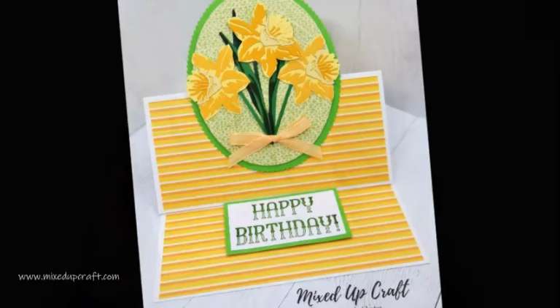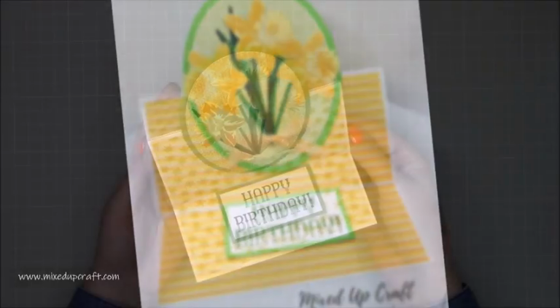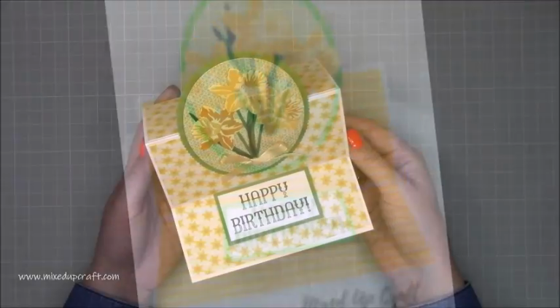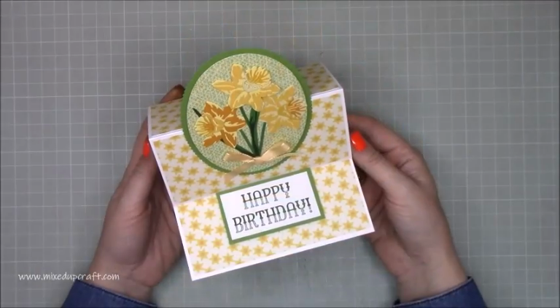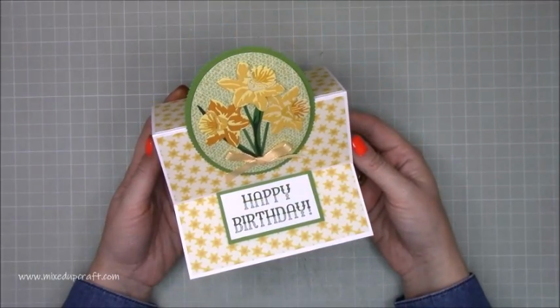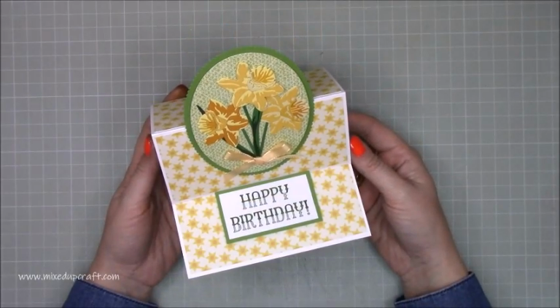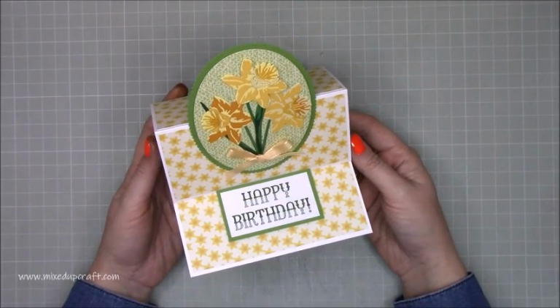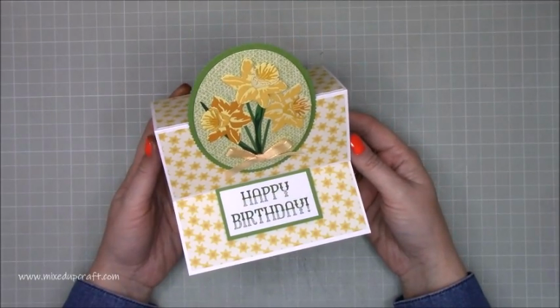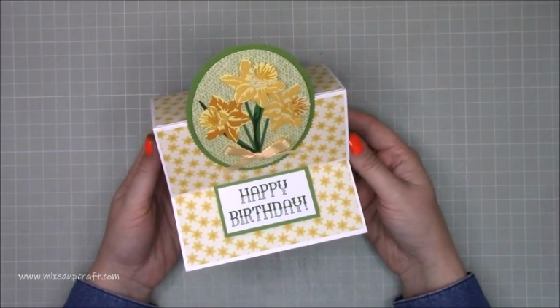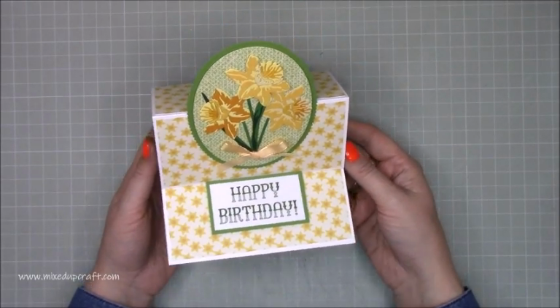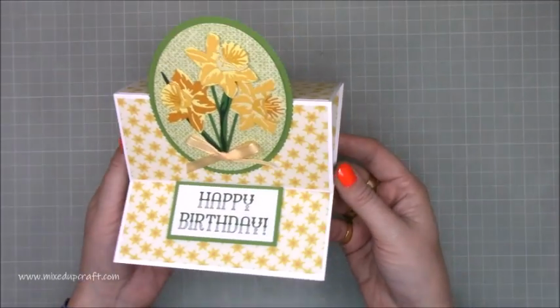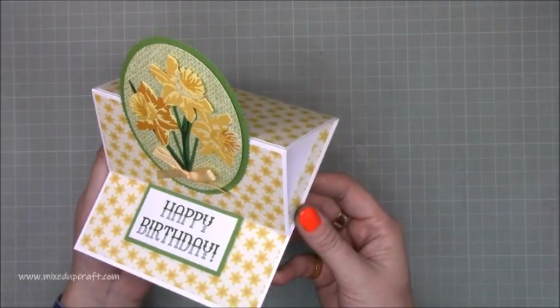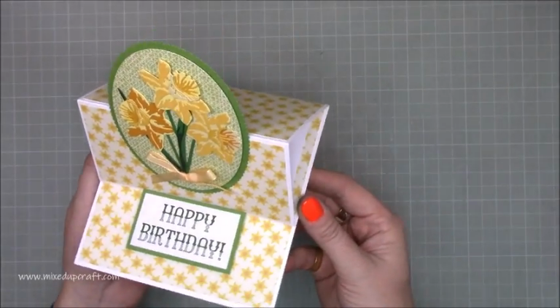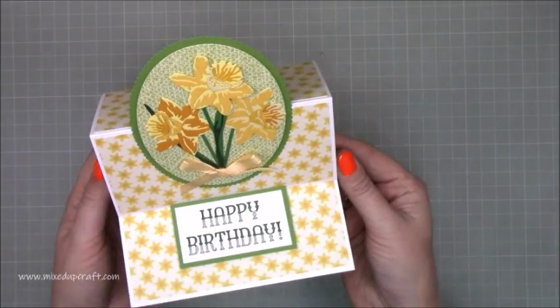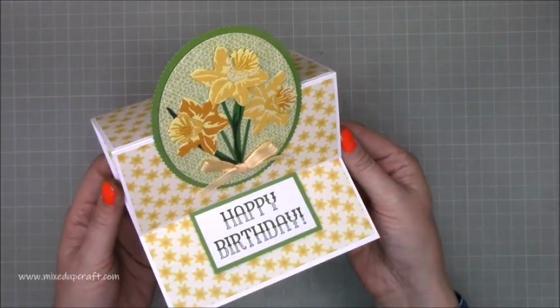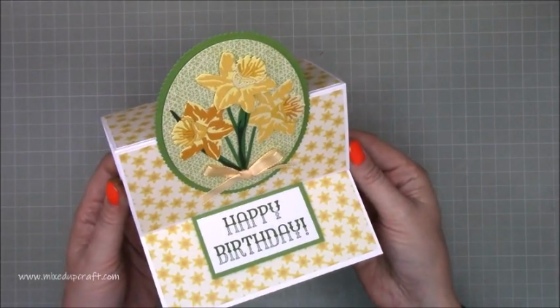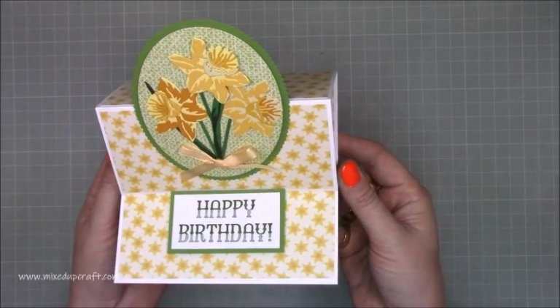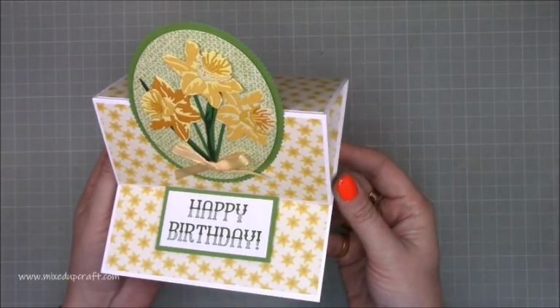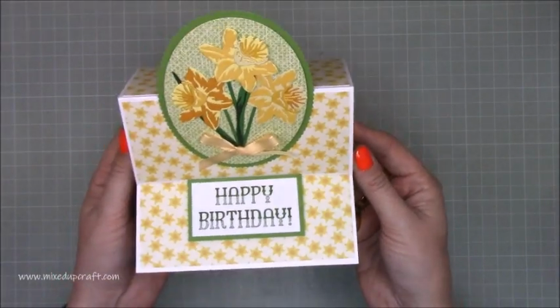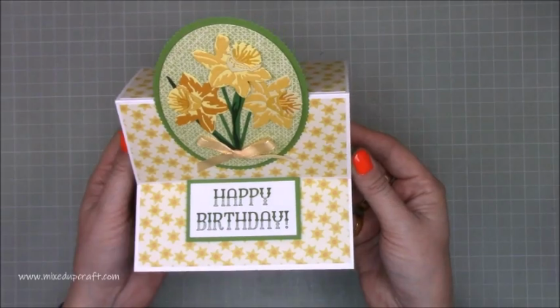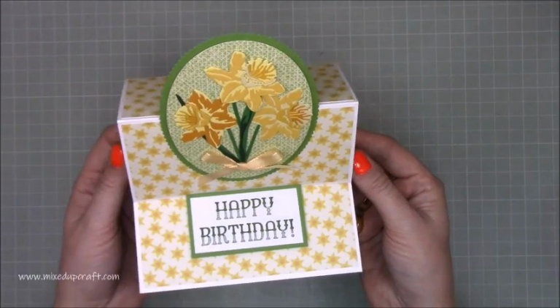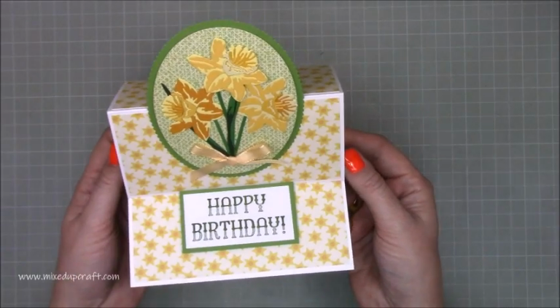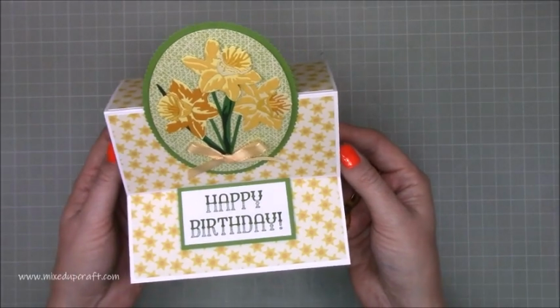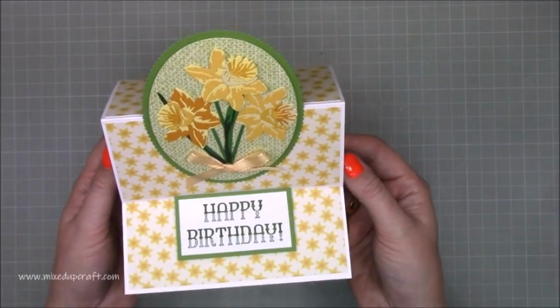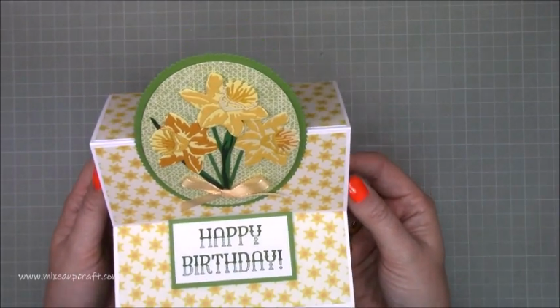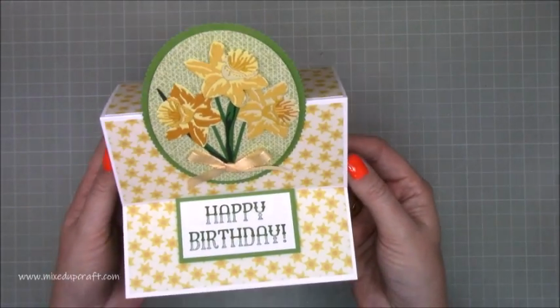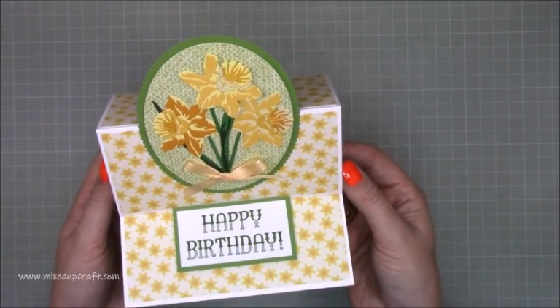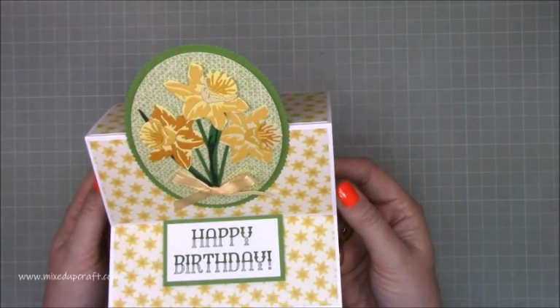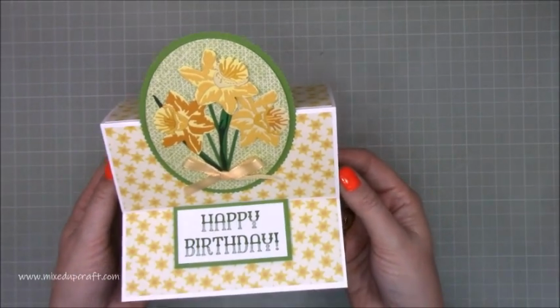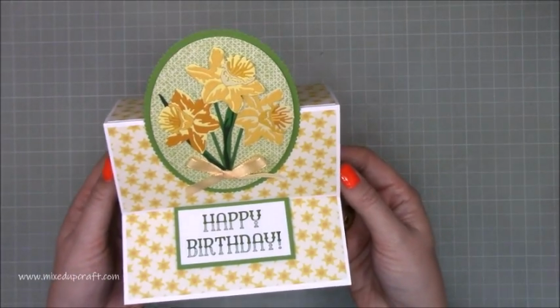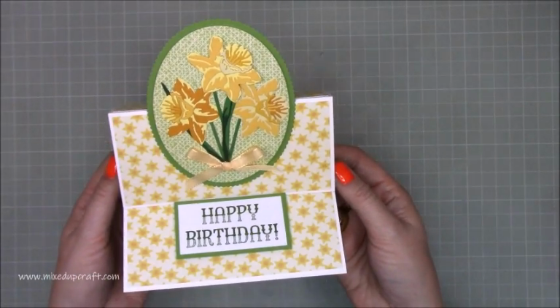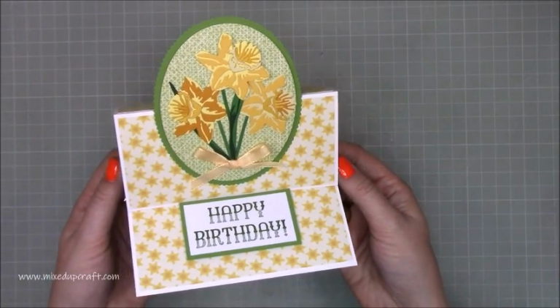Hi everybody, it's Sam at Mixed Up Craft. Thank you for watching my tutorial today. I'm going to be showing you how to make this easel card, and the reason I've done one — I know I've done them before — but I wanted to show off this beautiful daffodil die.